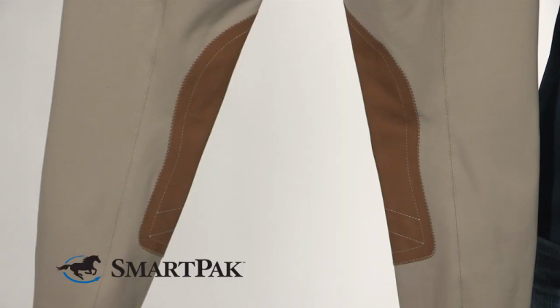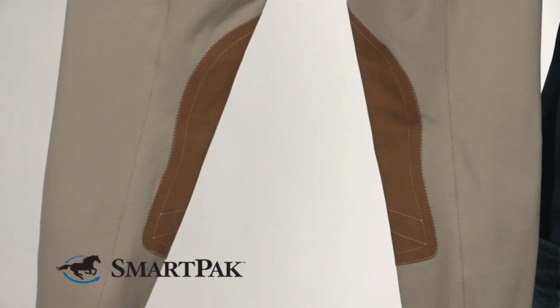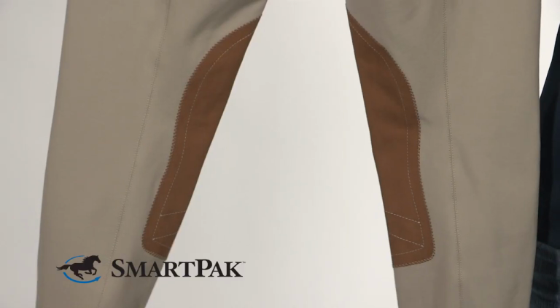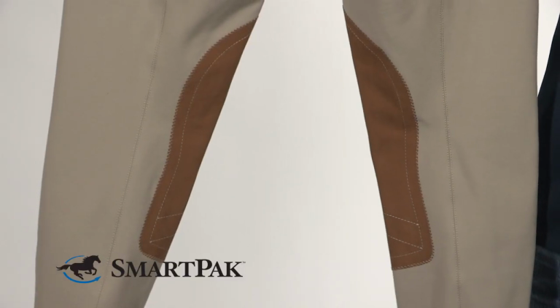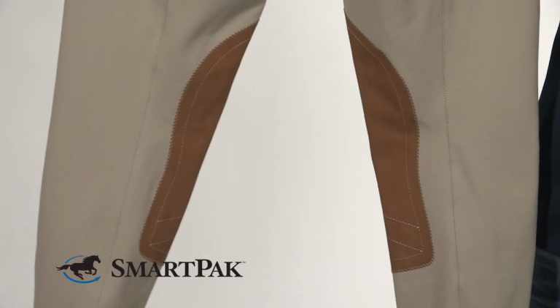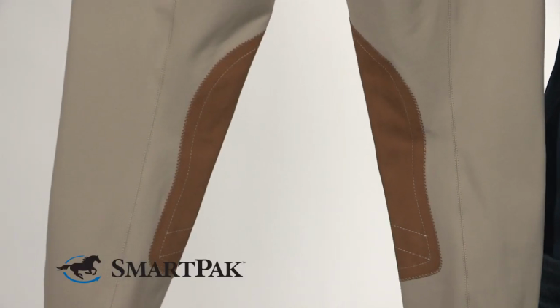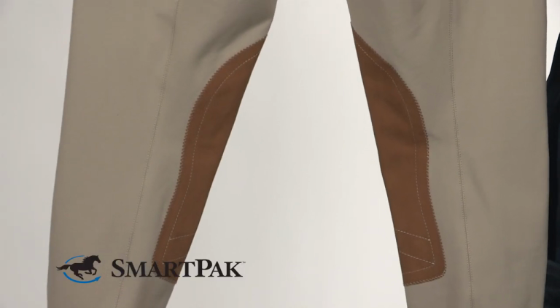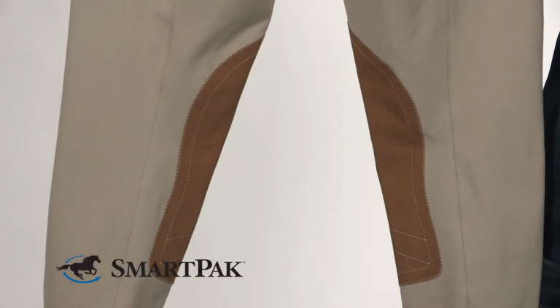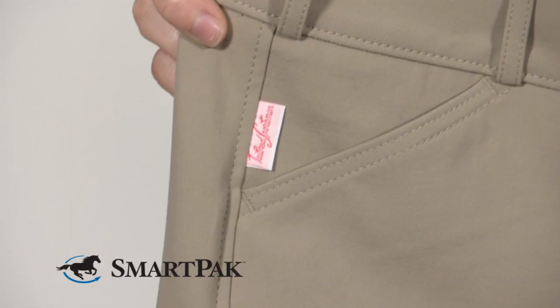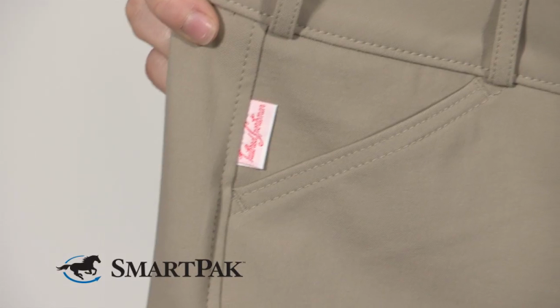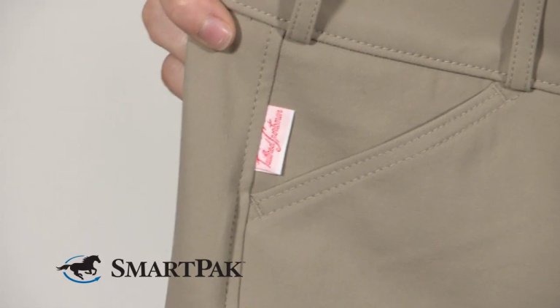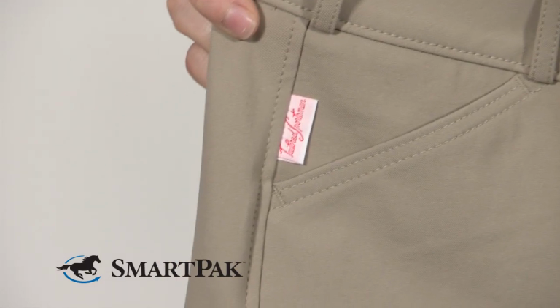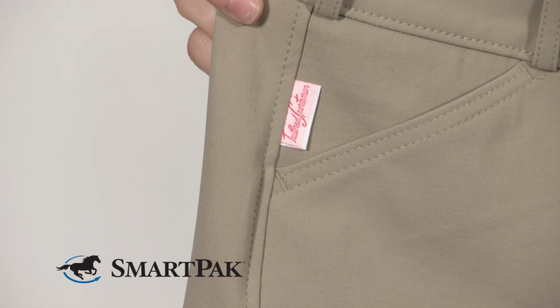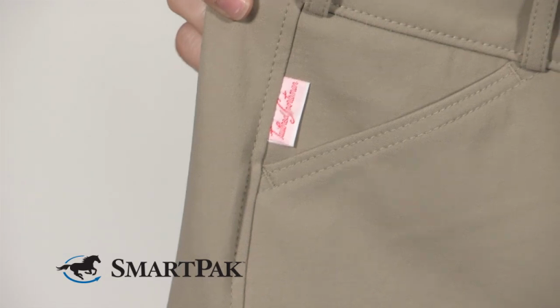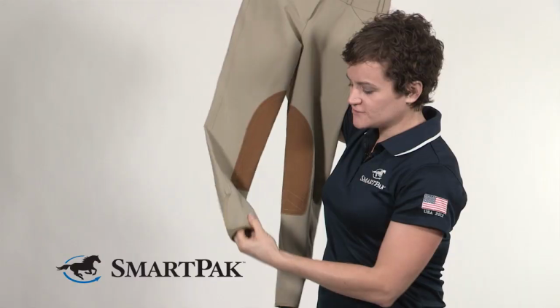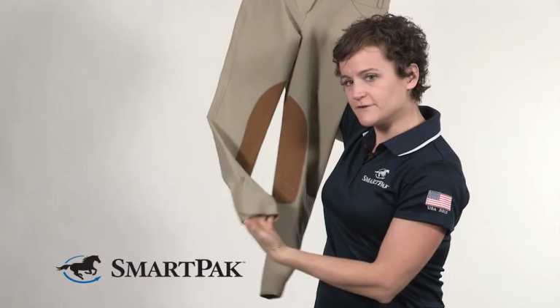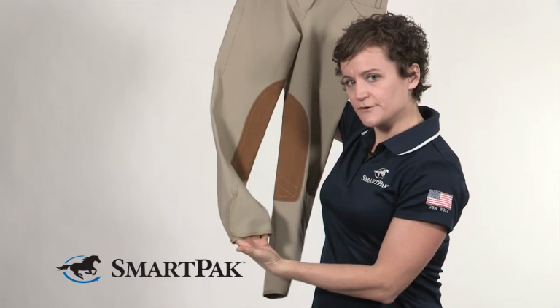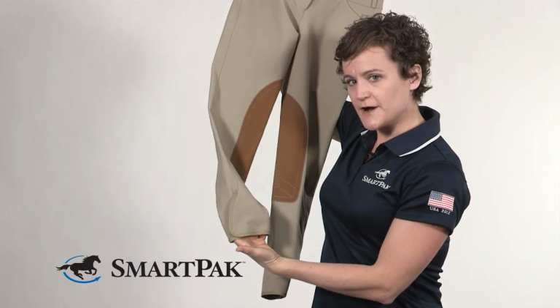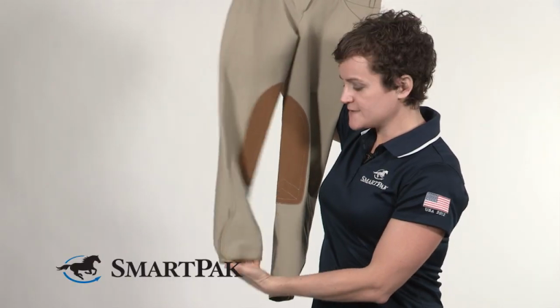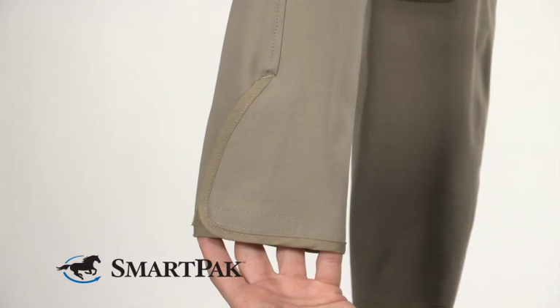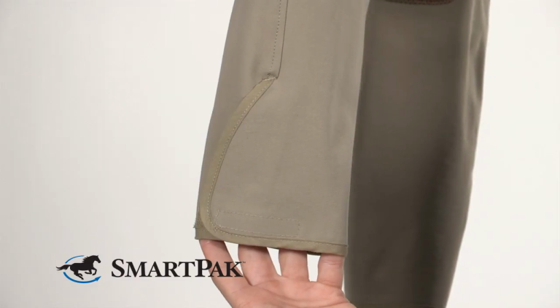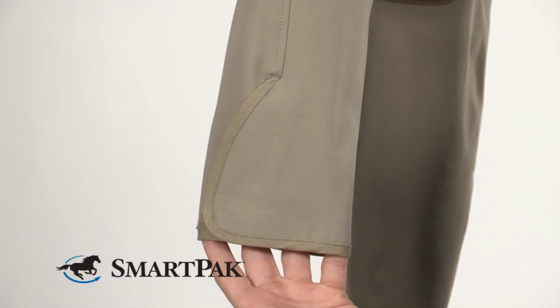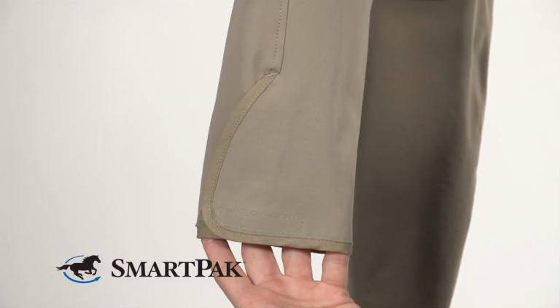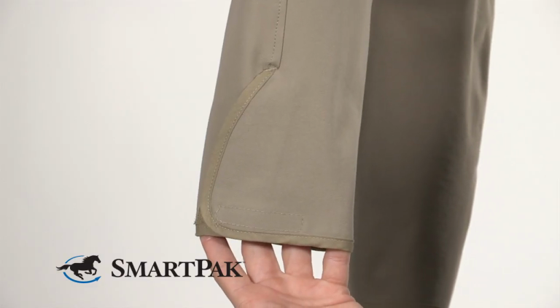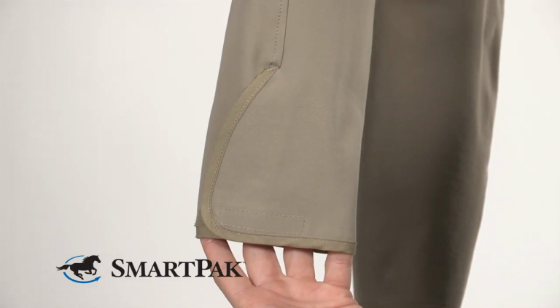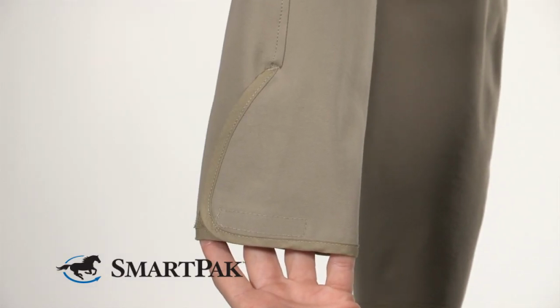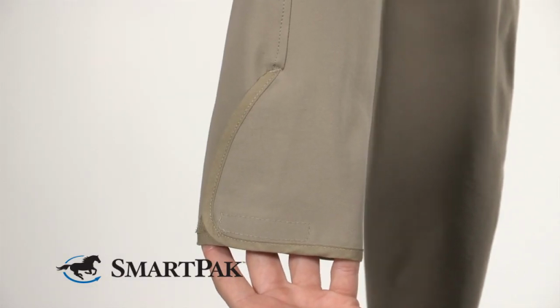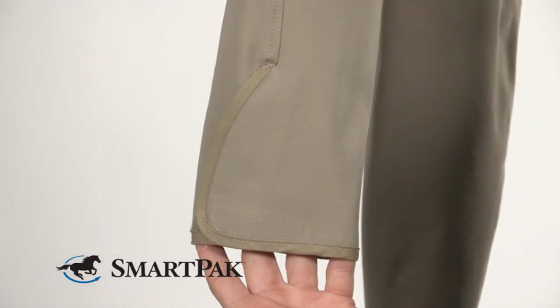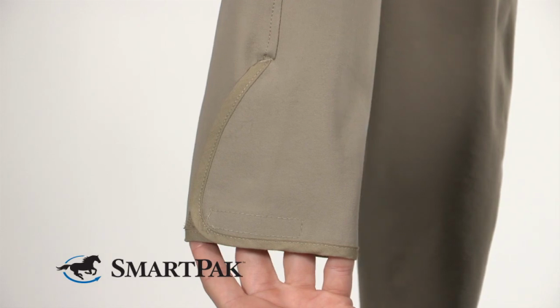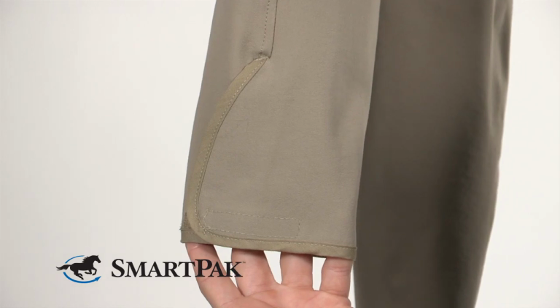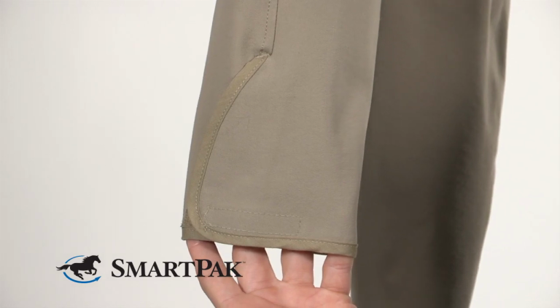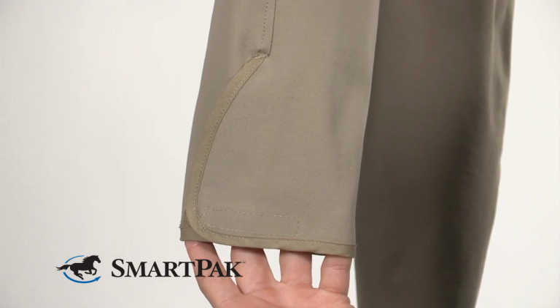It has your traditional styling in the knee patches and the logo wear, and it still has a traditional Velcro bottom, but the seams lay really flat on these, so they're still comfortable under your boots.